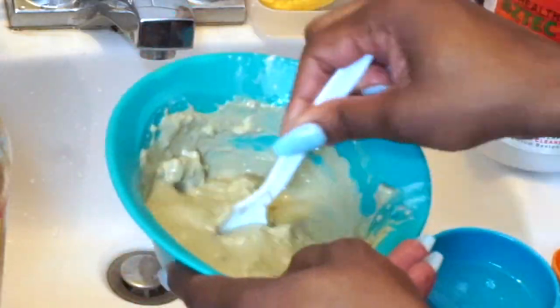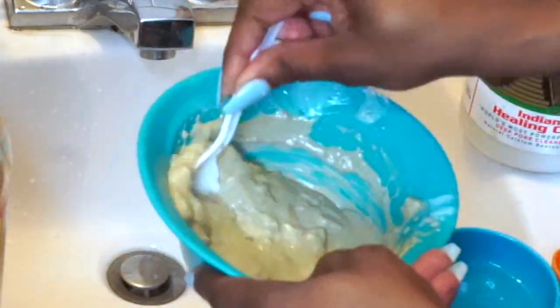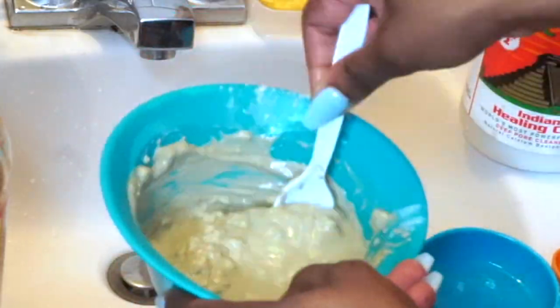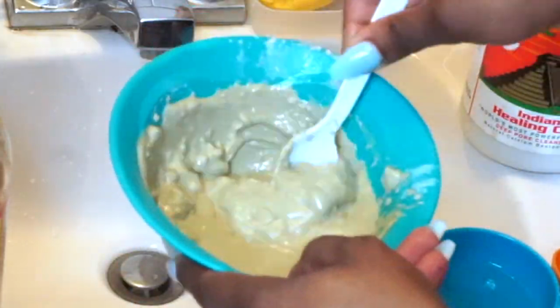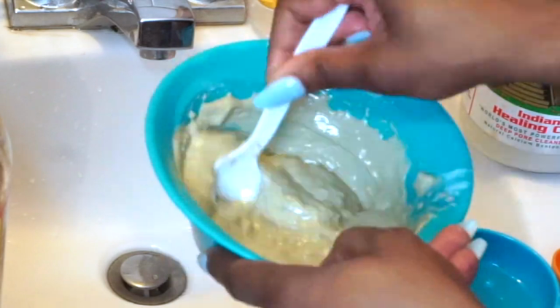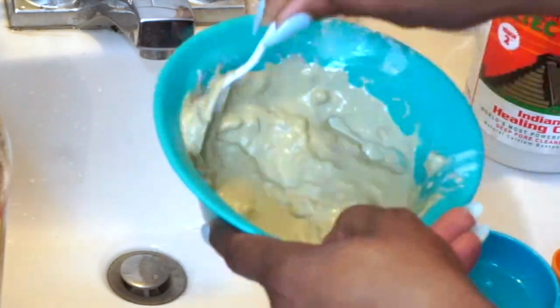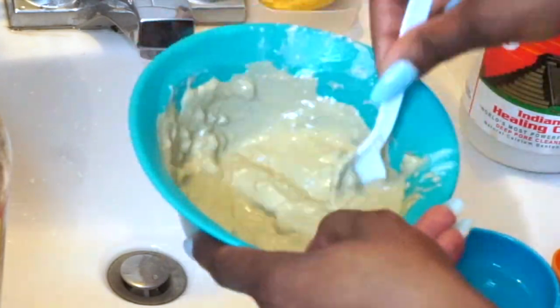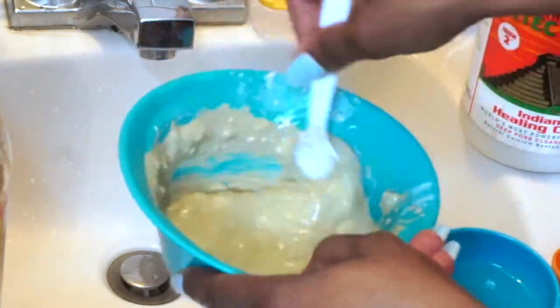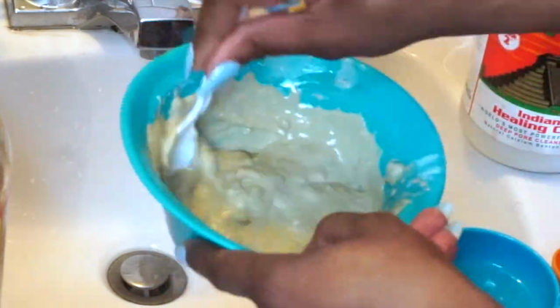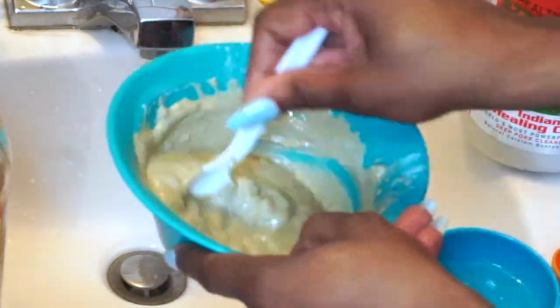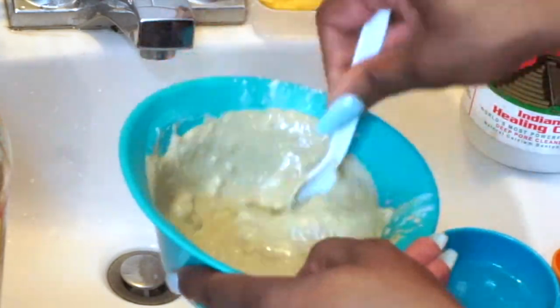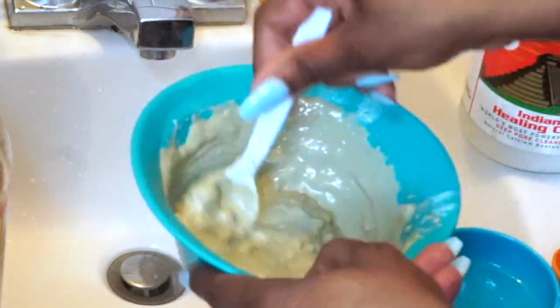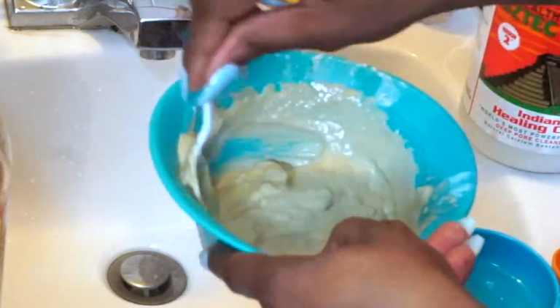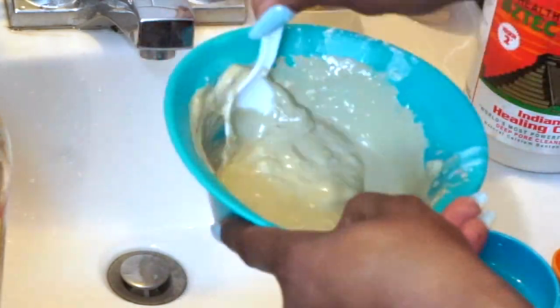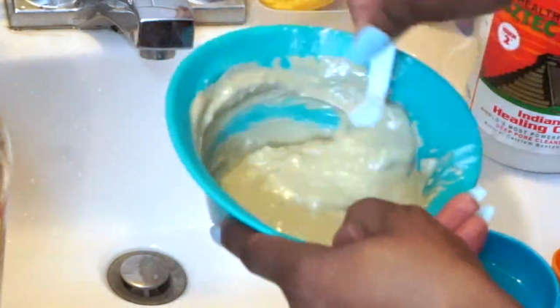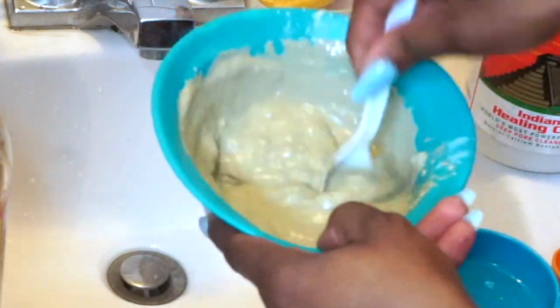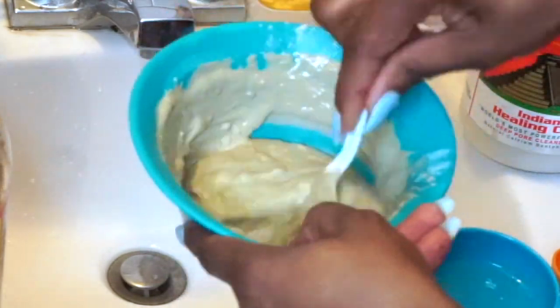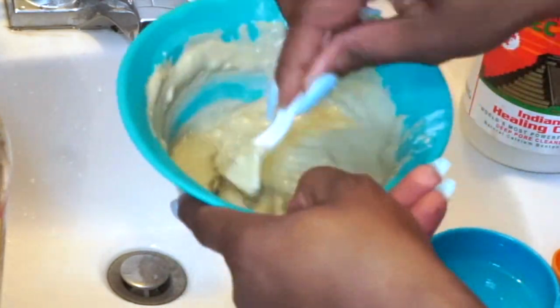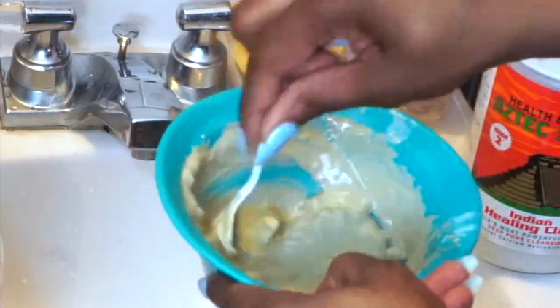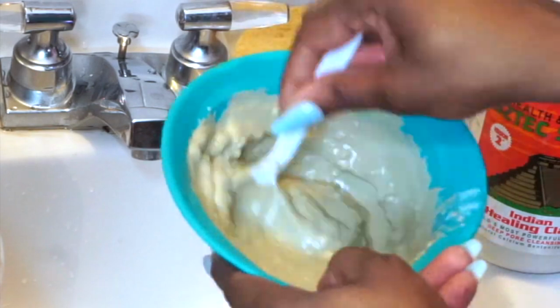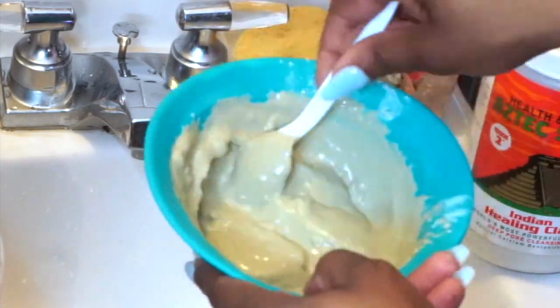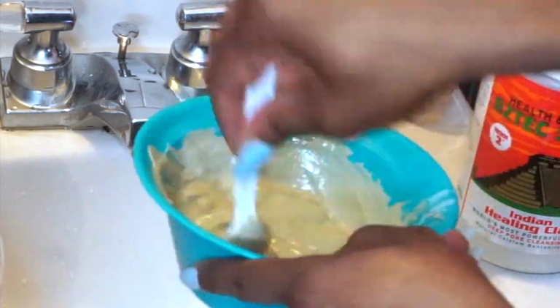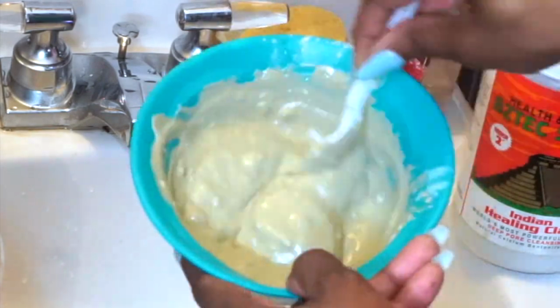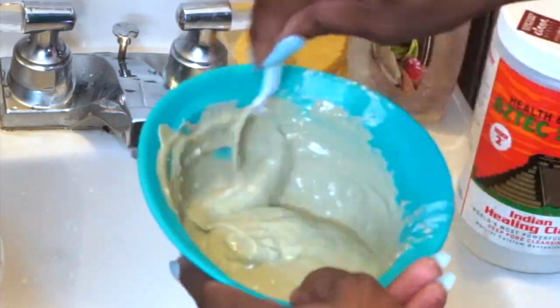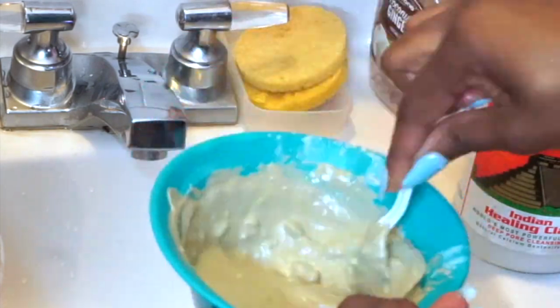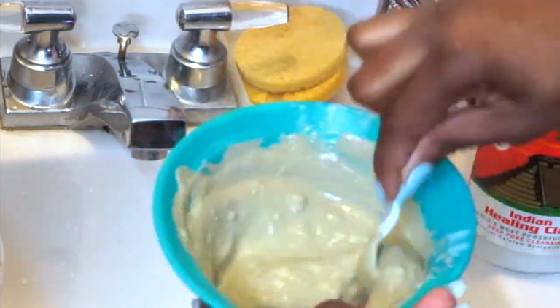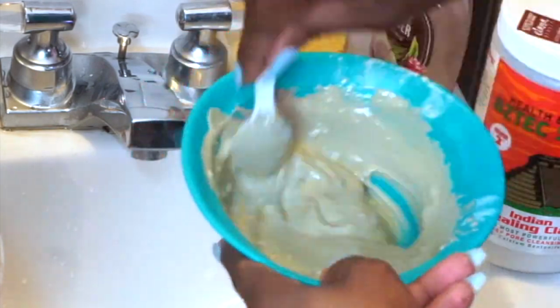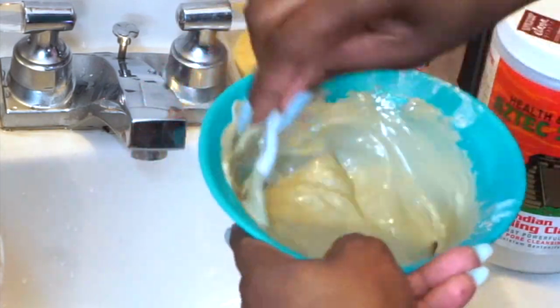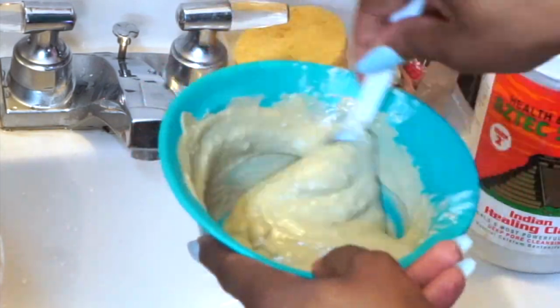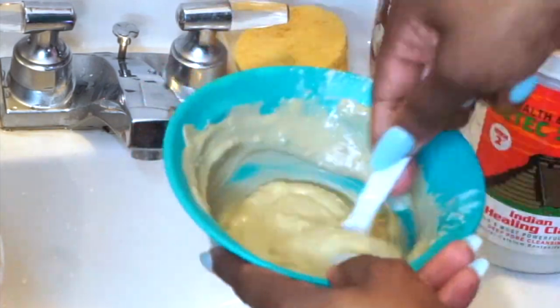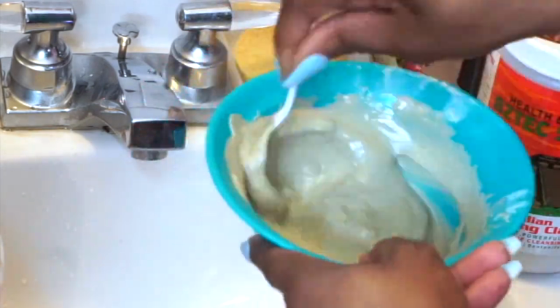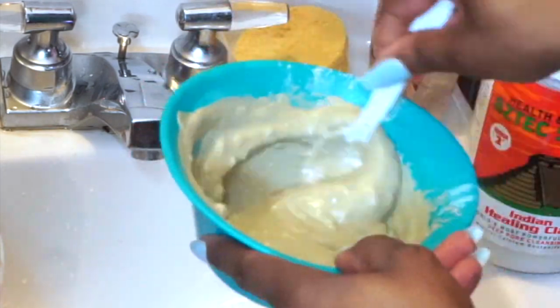Keep mixing until it comes out nice and smooth. You don't want any clumps or lumps left behind in your hair.